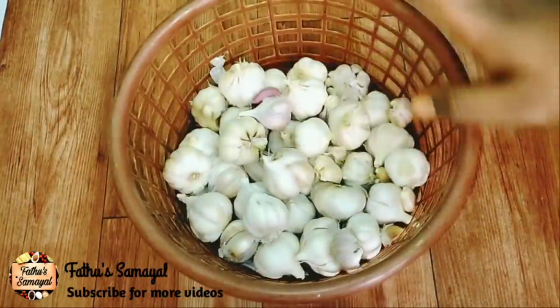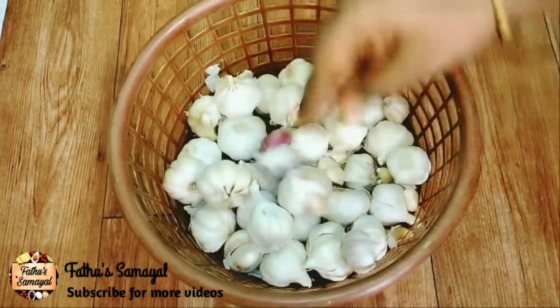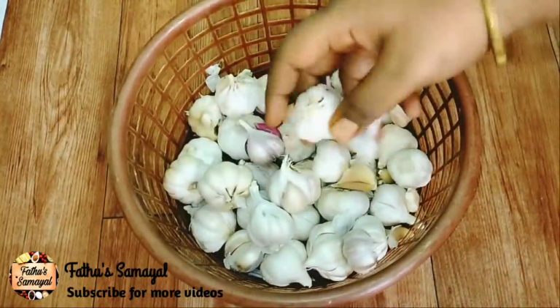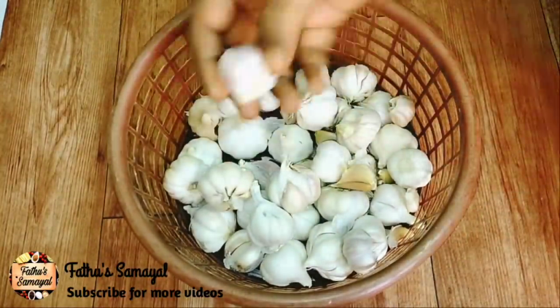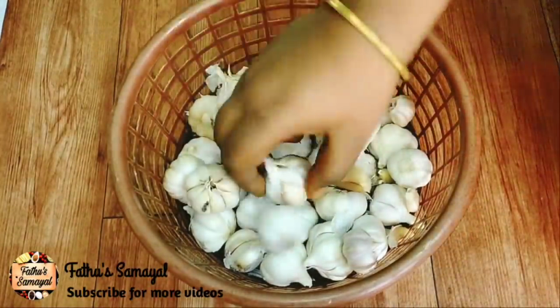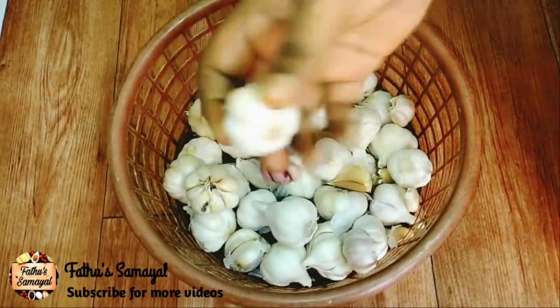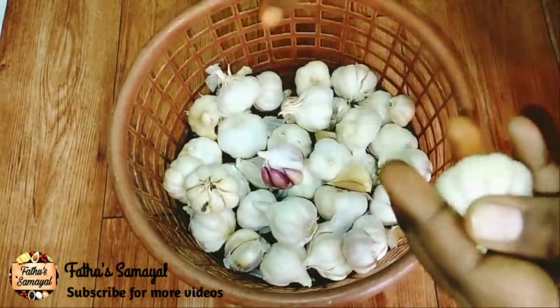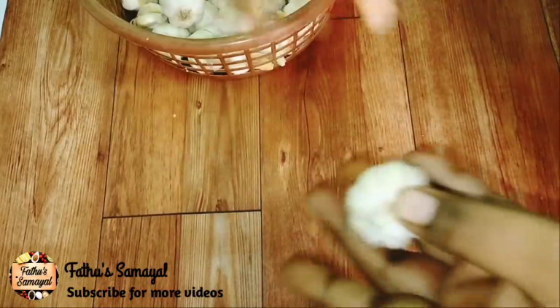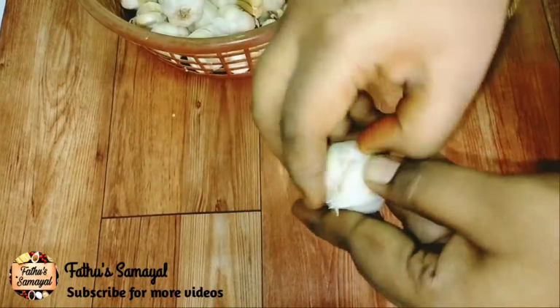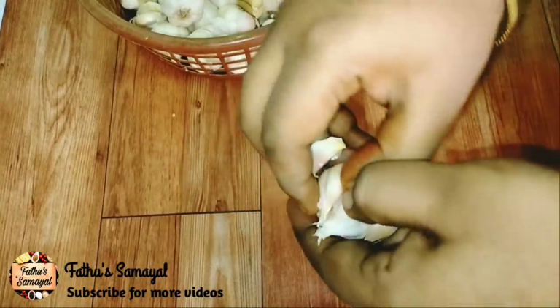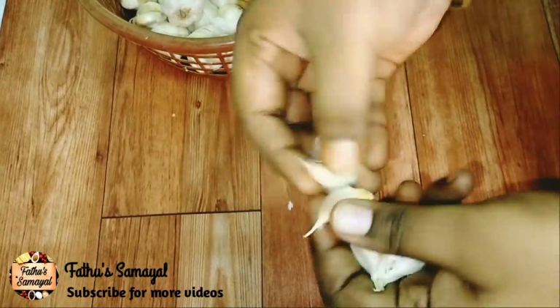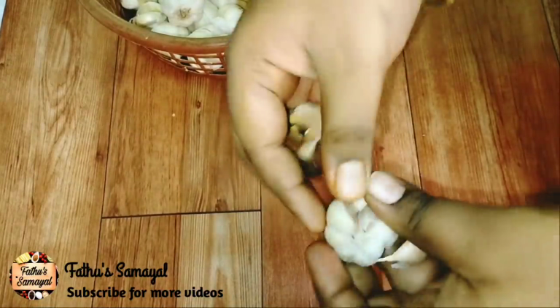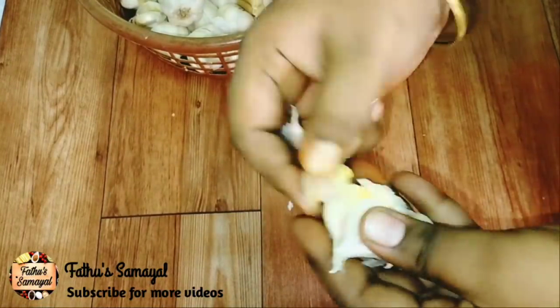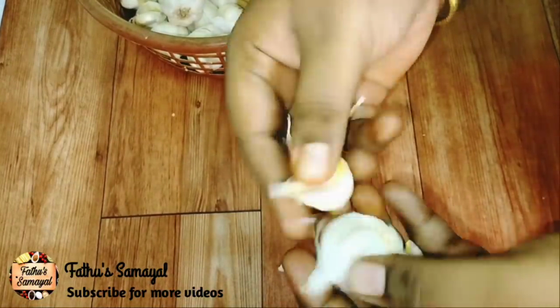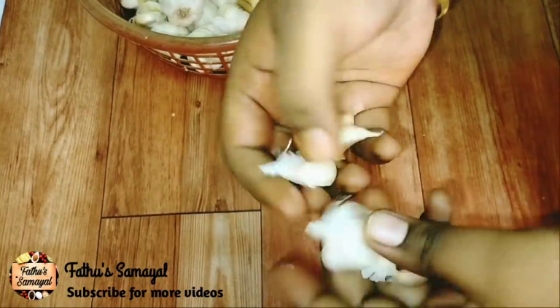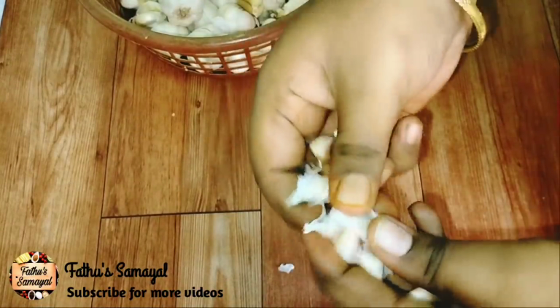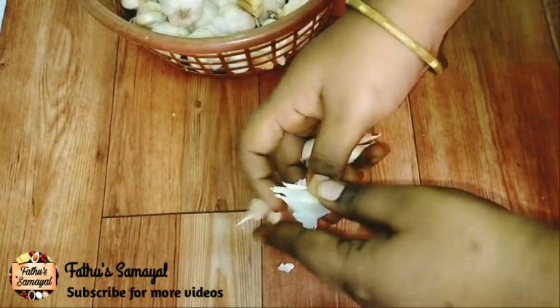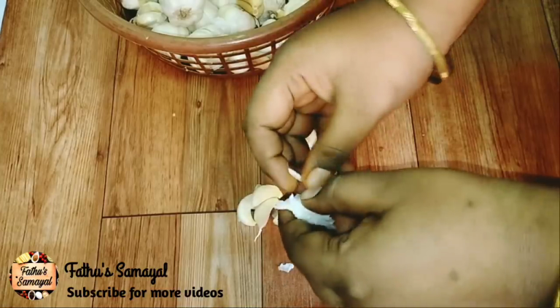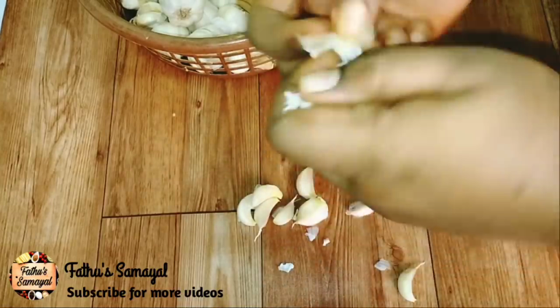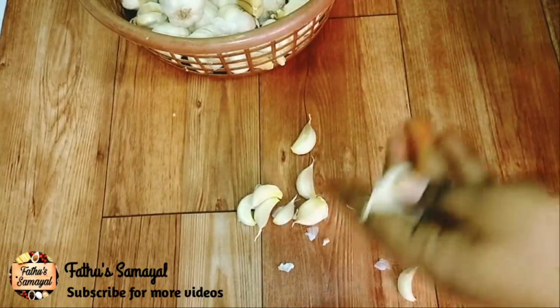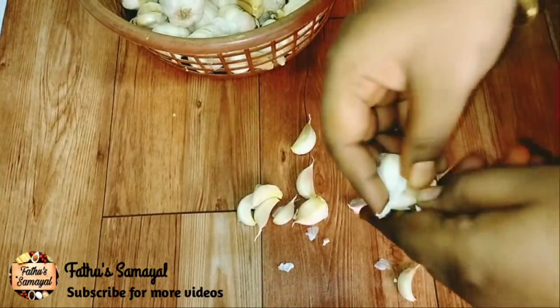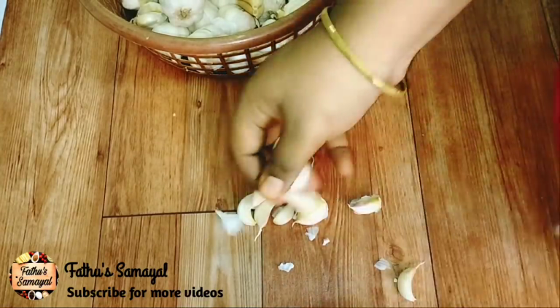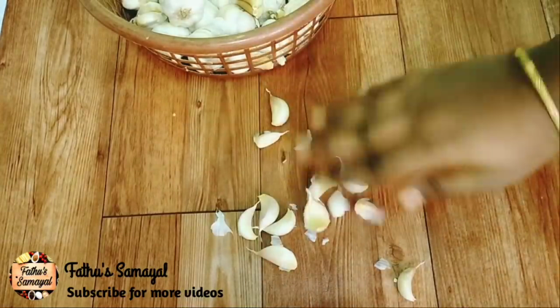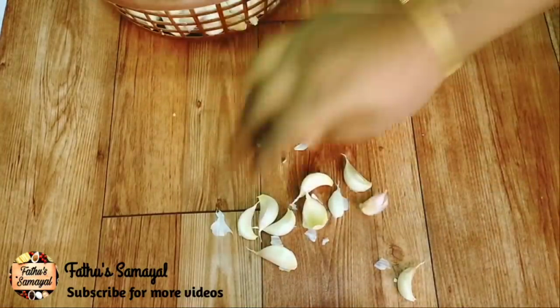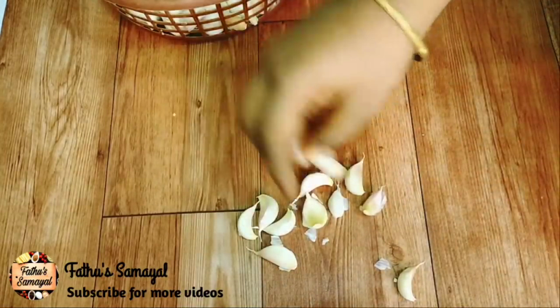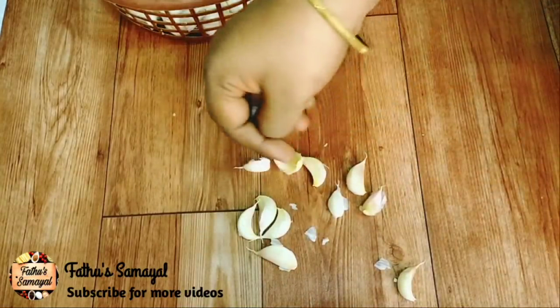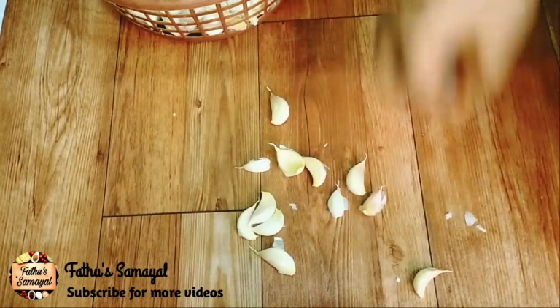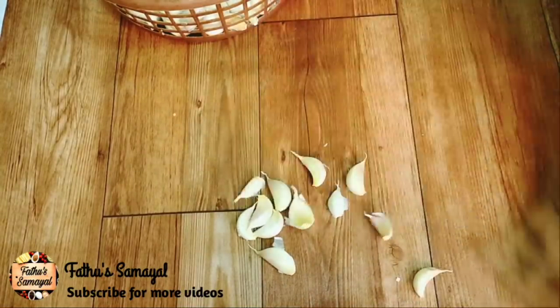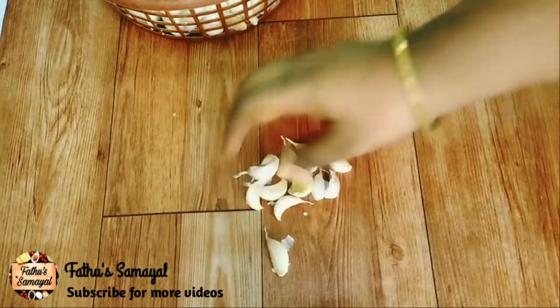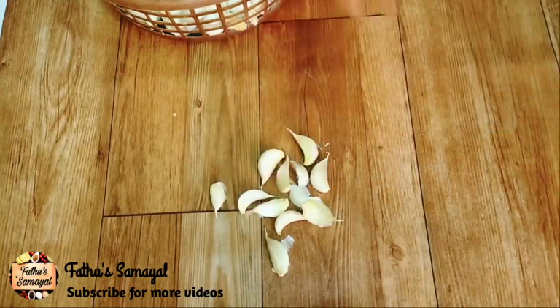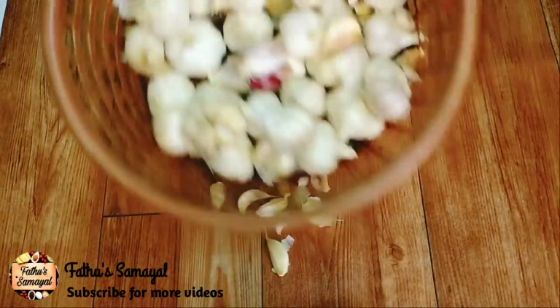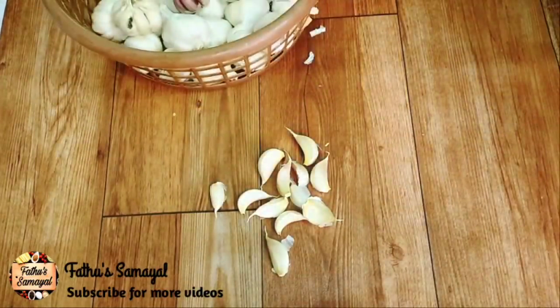Next, we store it in a fridge. The method is to store a single method for 6 months. This method is to store one piece in a bowl. It is not easy to put it in the bowl.